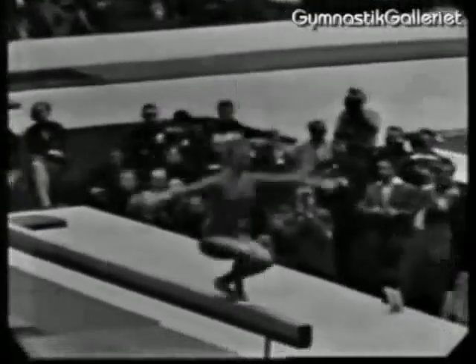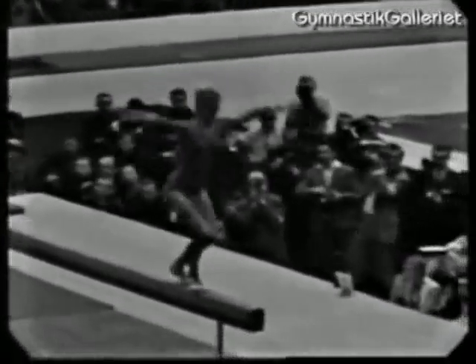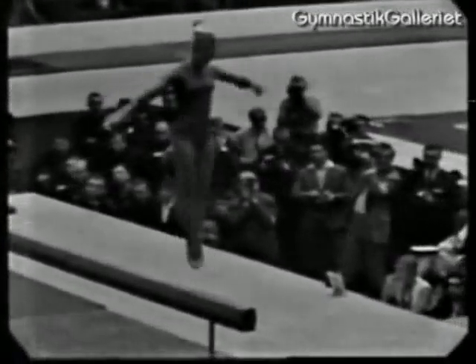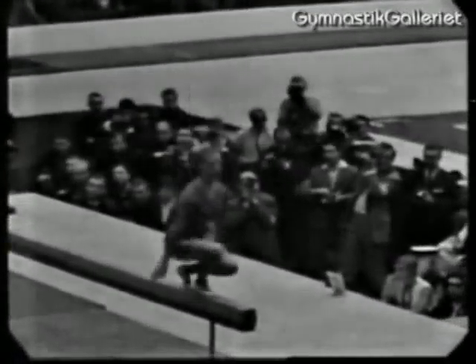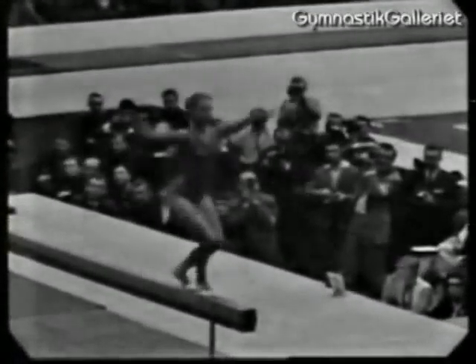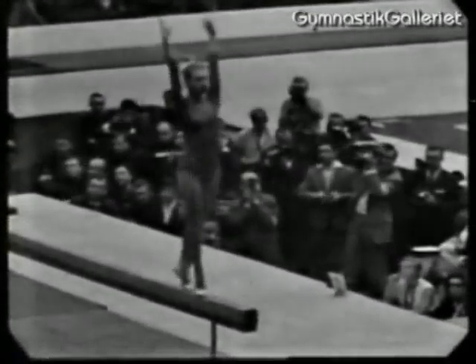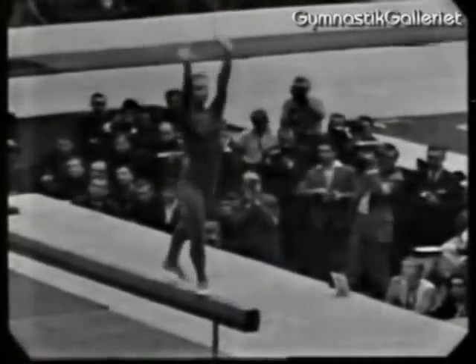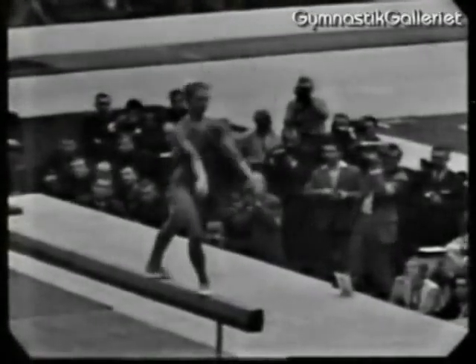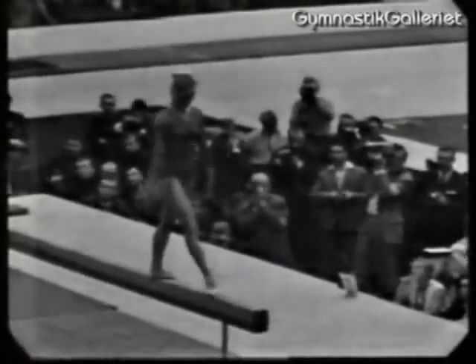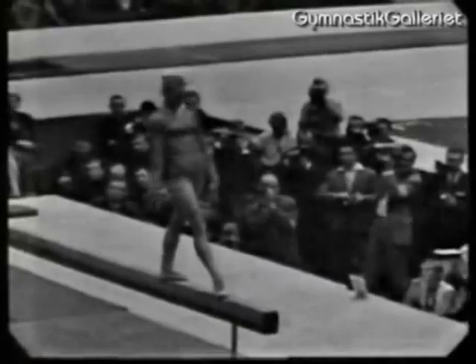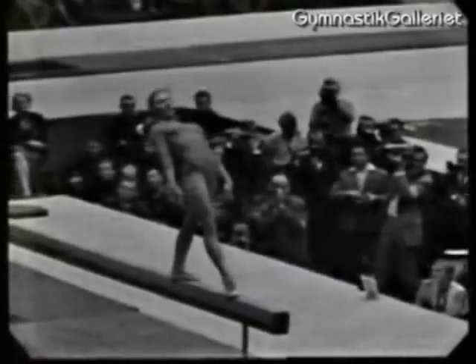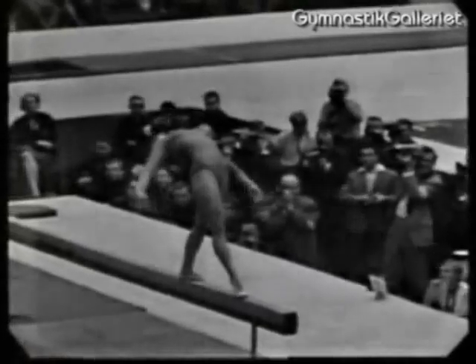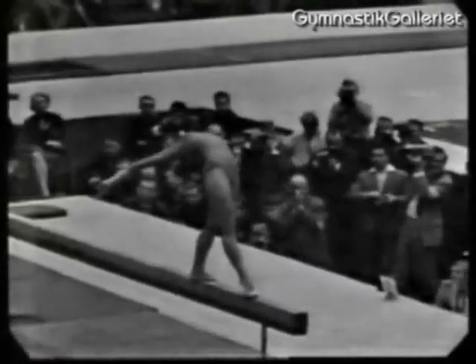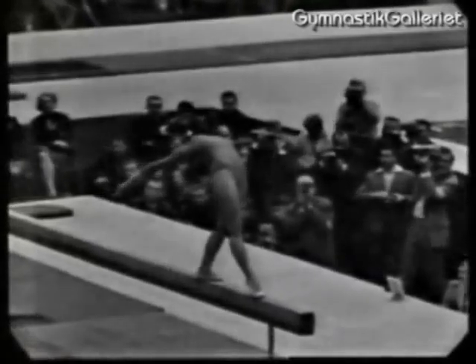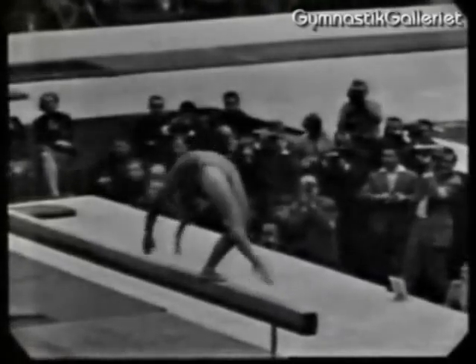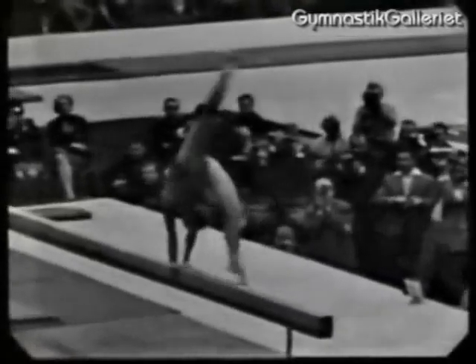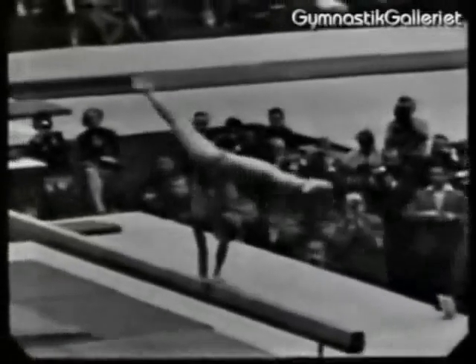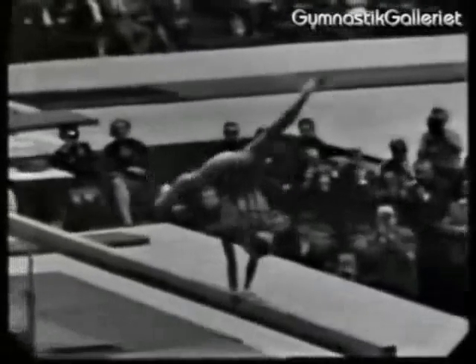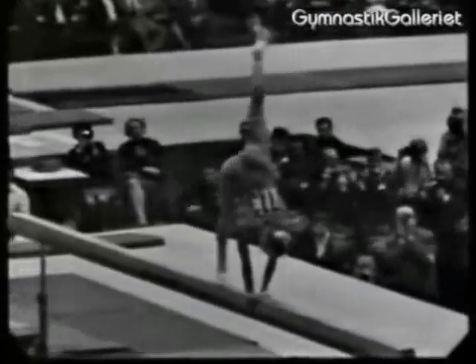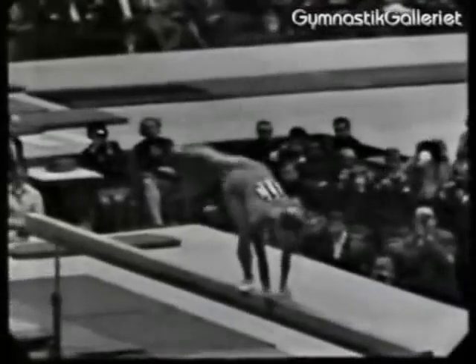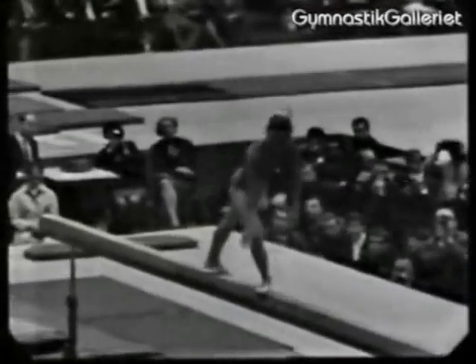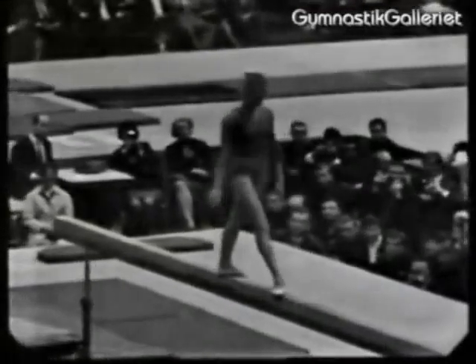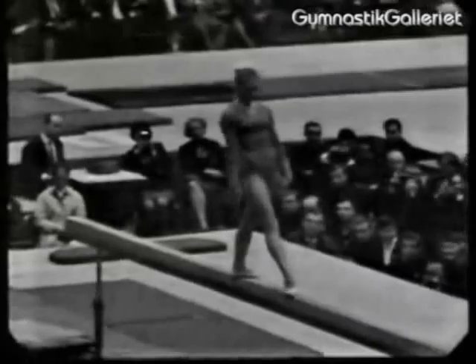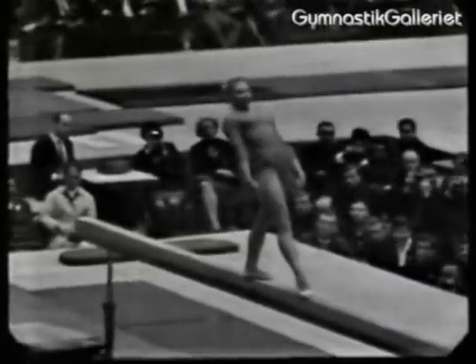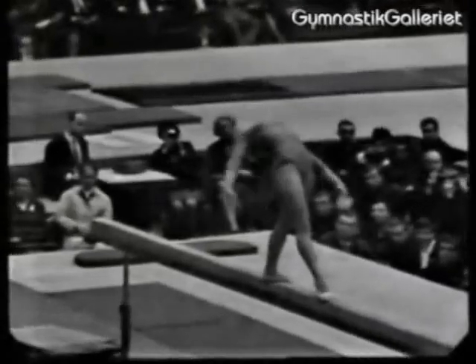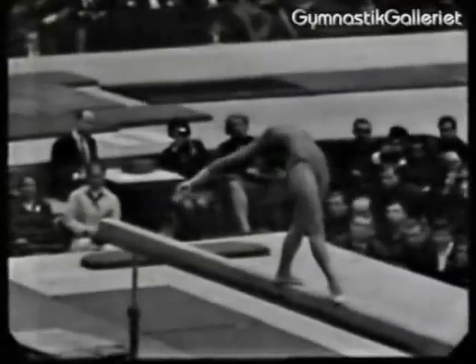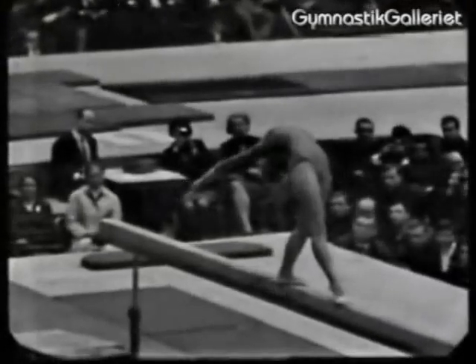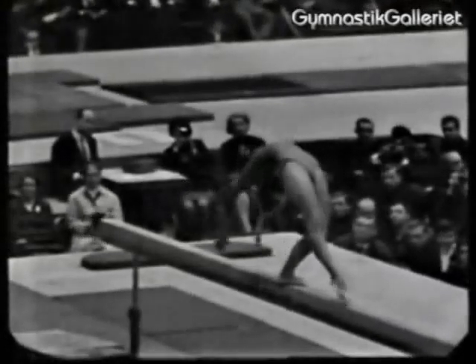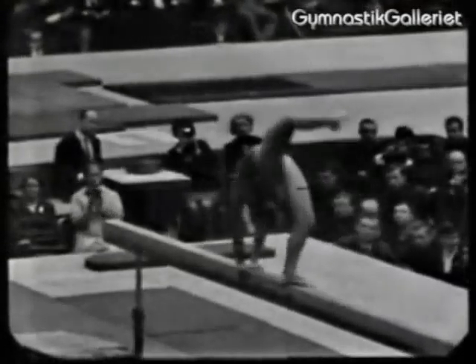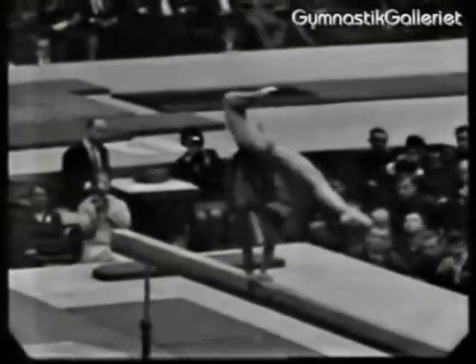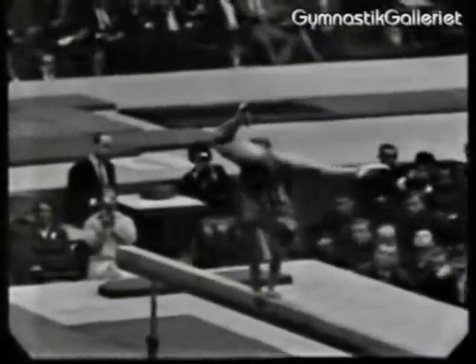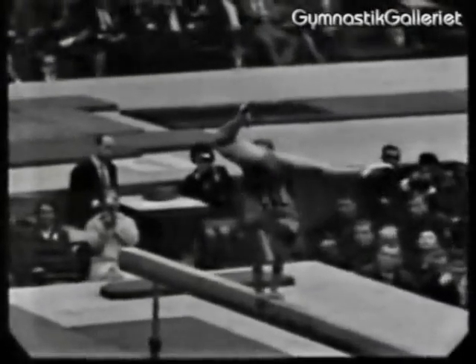Little girl dancing up and down without any shake or tremor. Perfect balance.